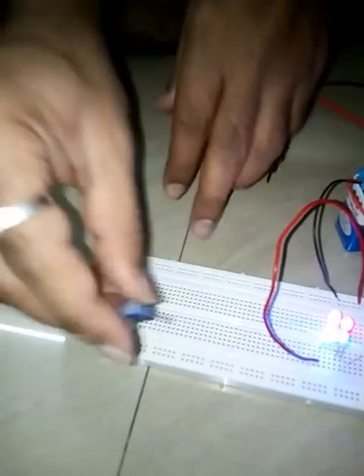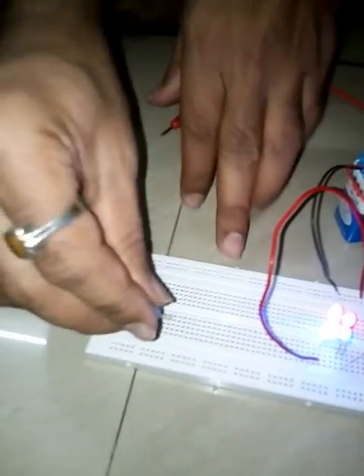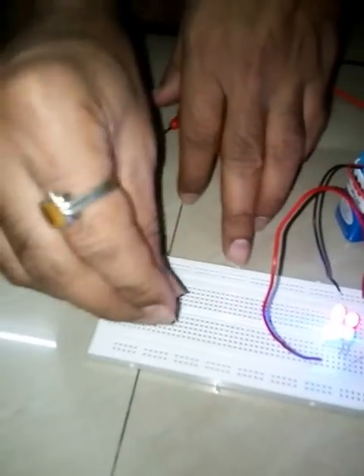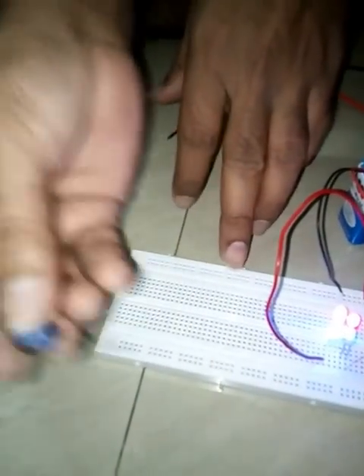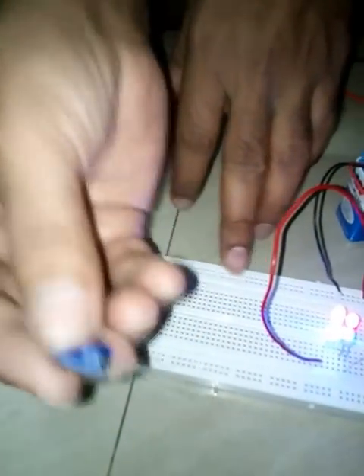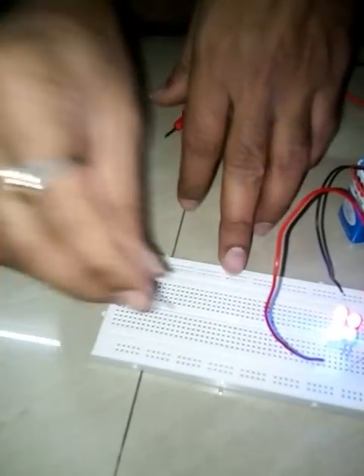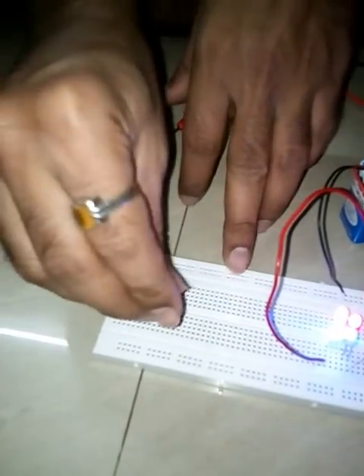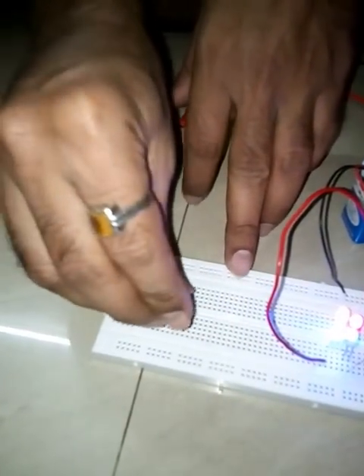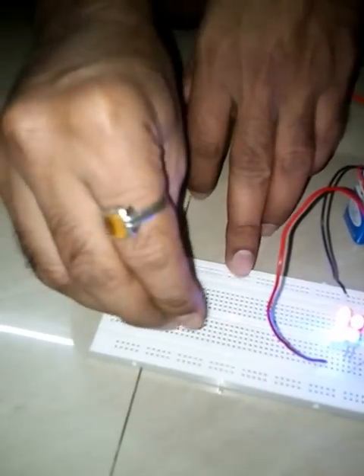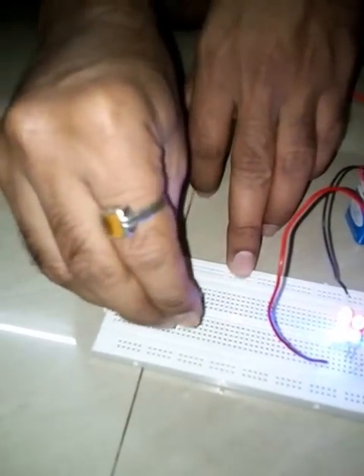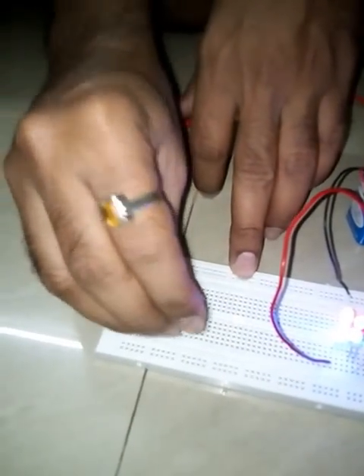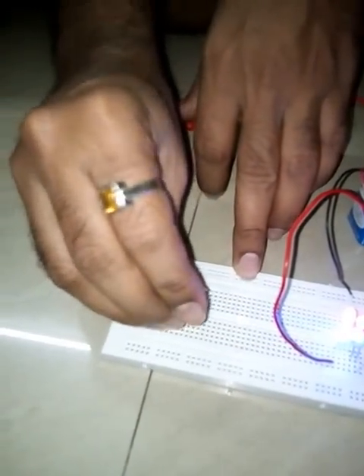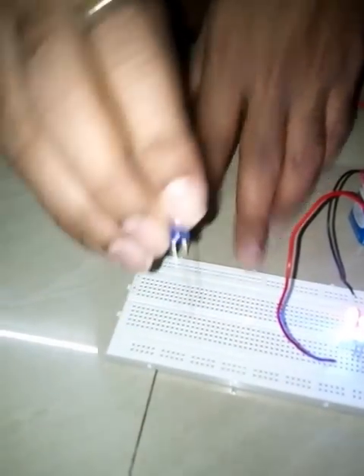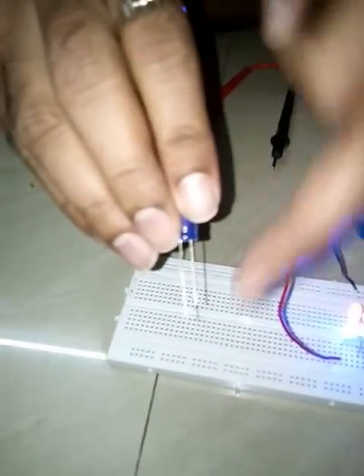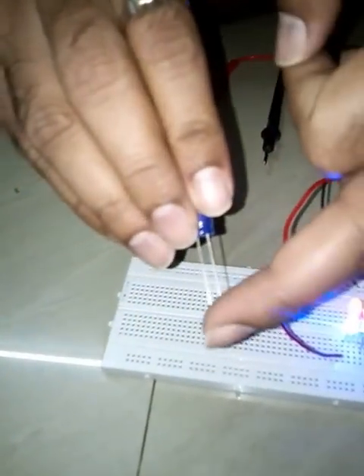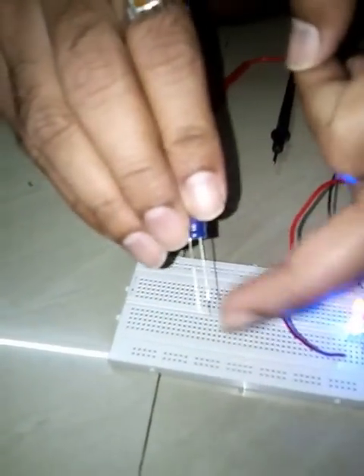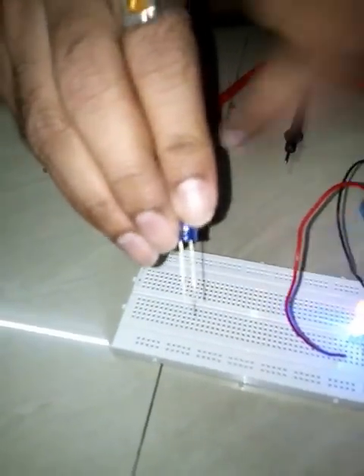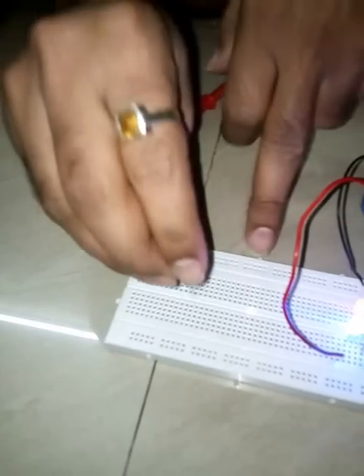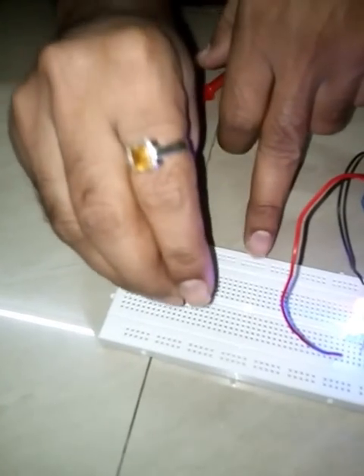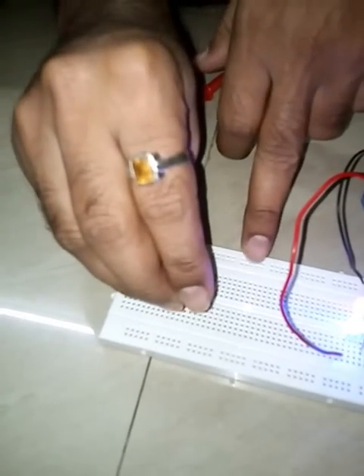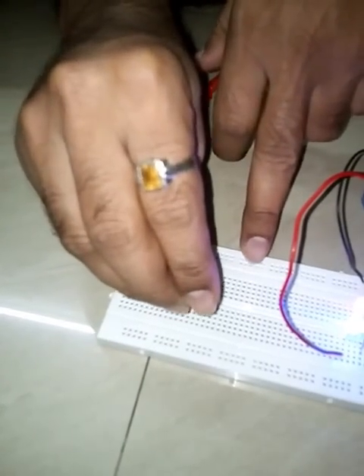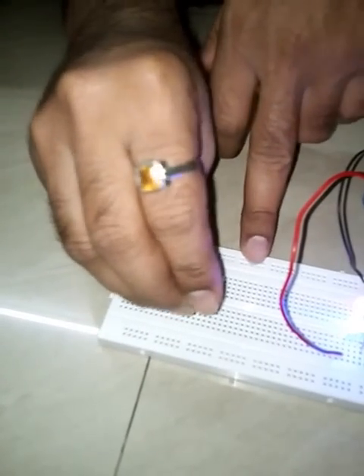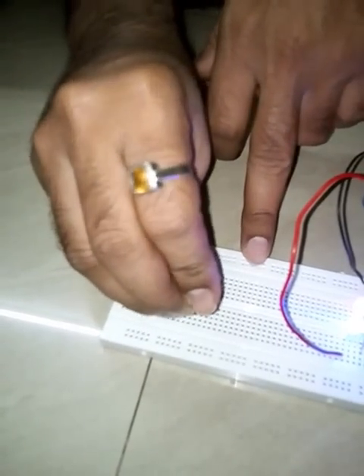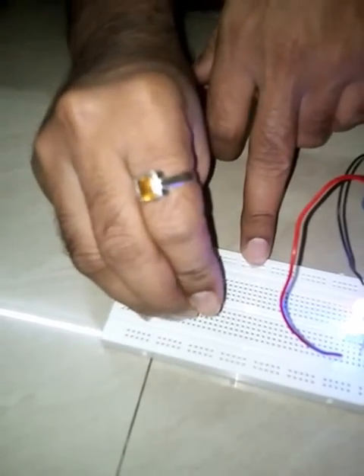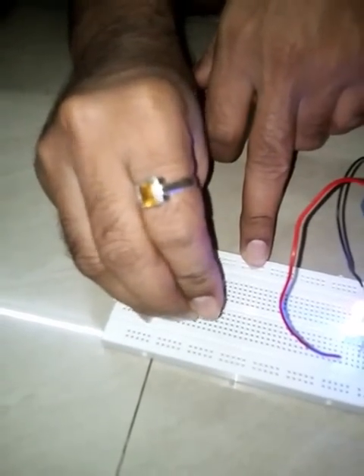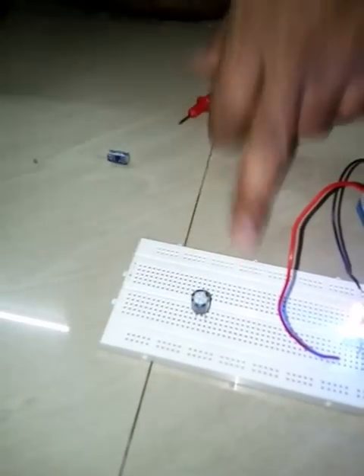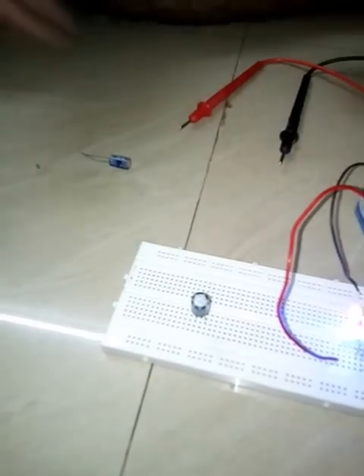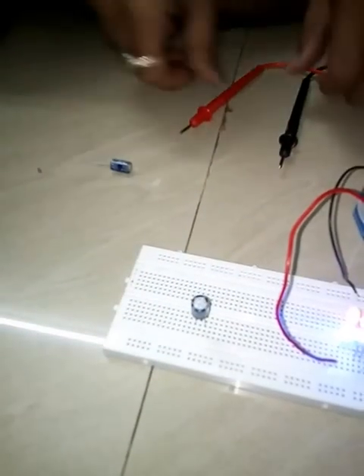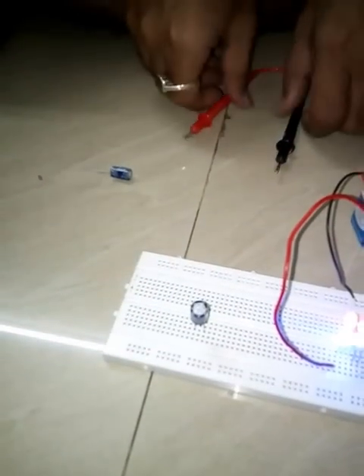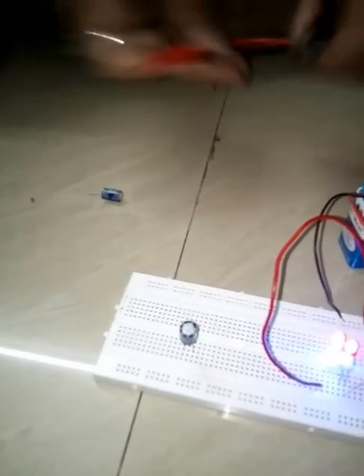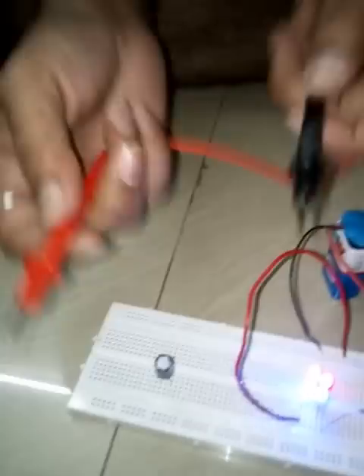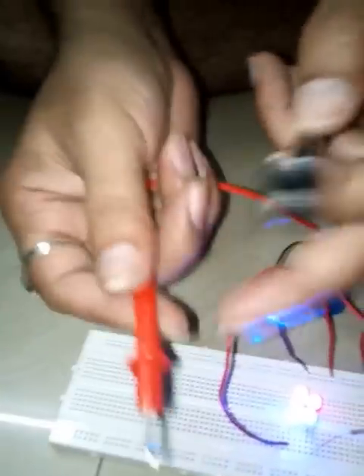I am going to mount this capacitor on the breadboard. Be very careful about the long and short poles when you are testing. Now I have mounted it — this is the positive and this is the negative.